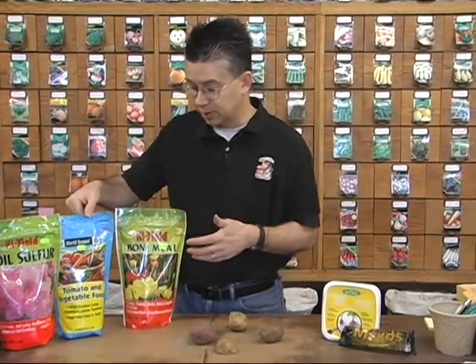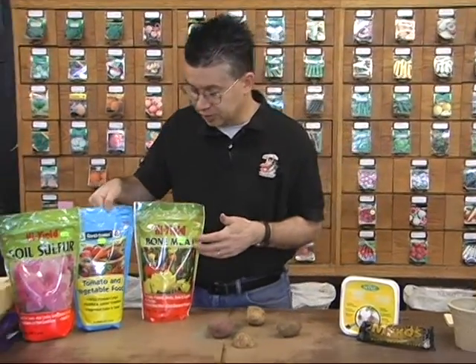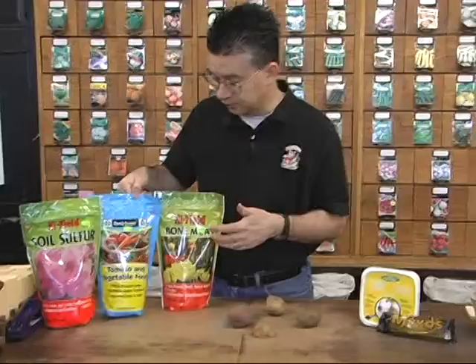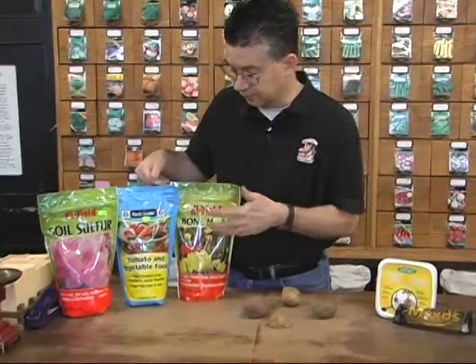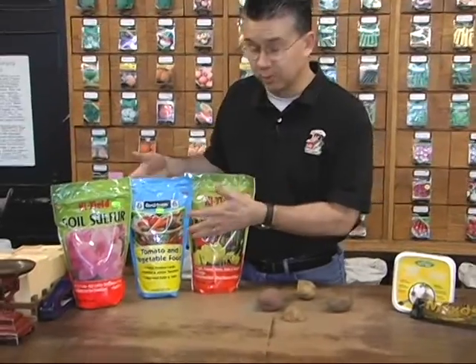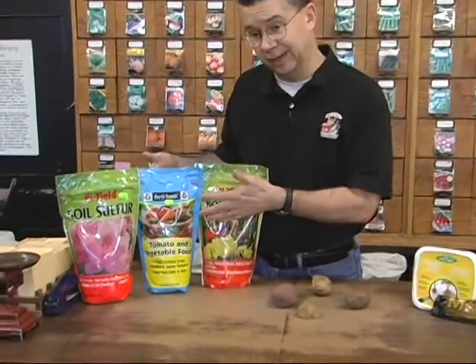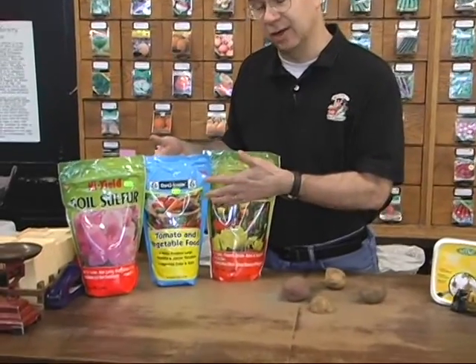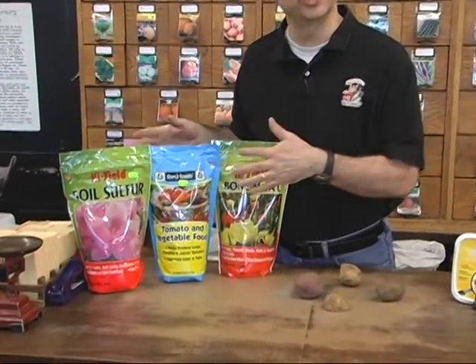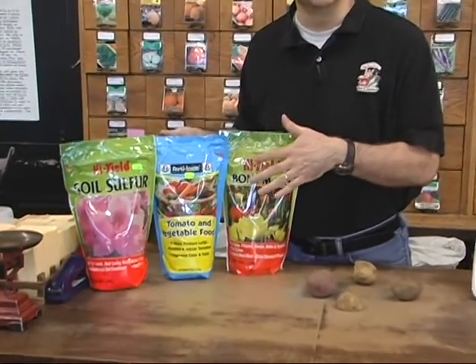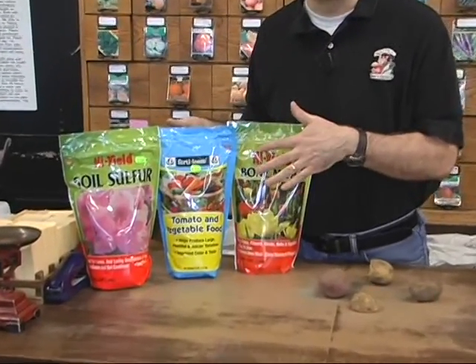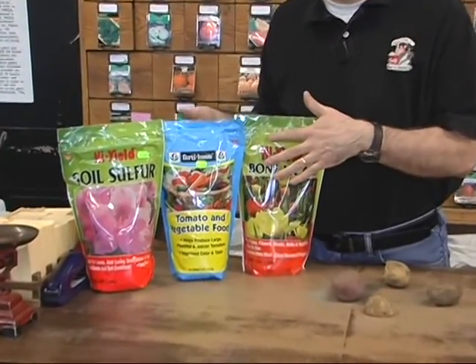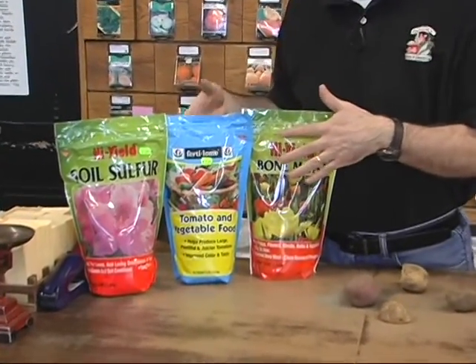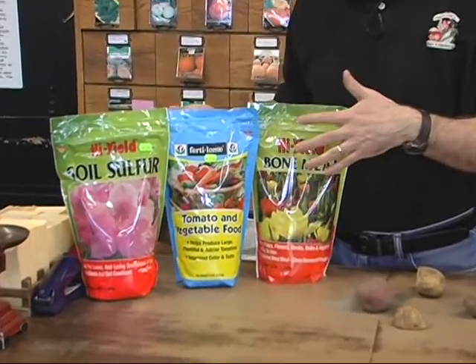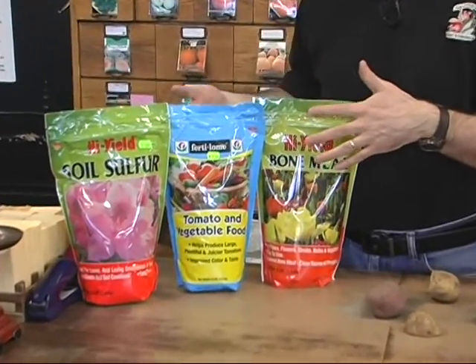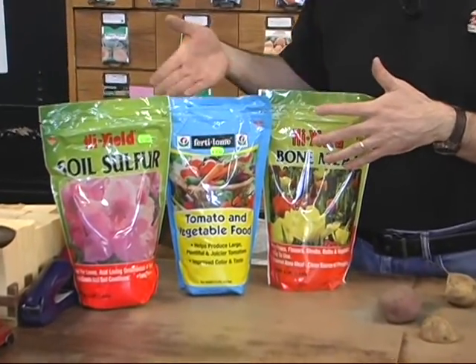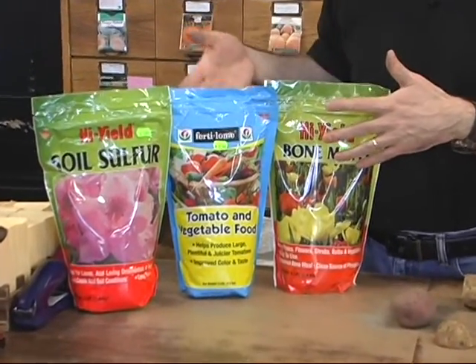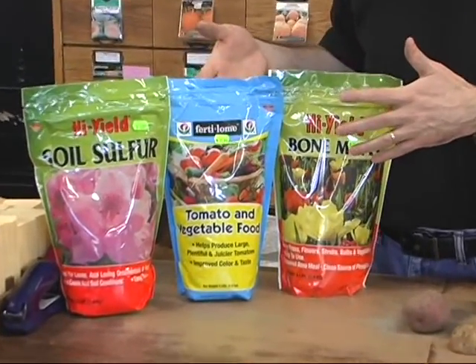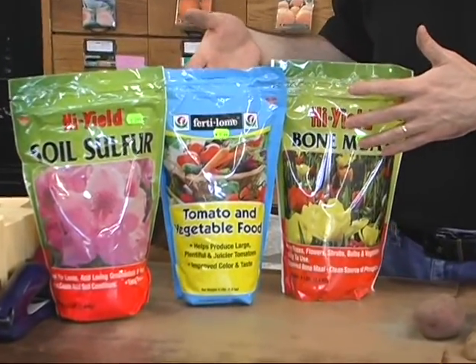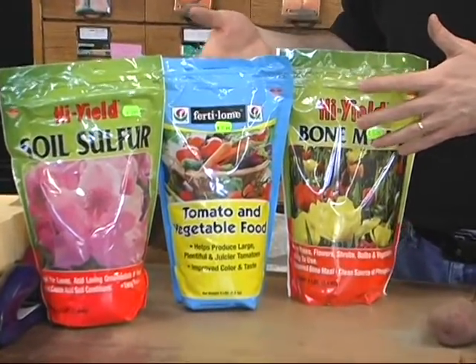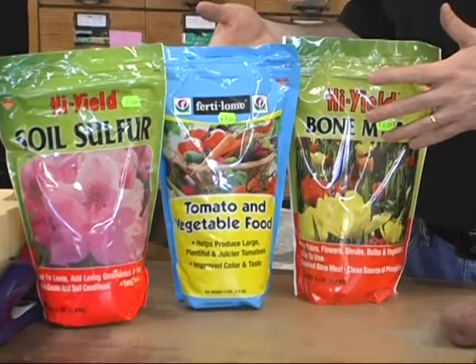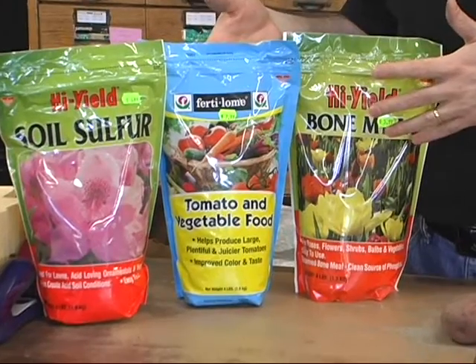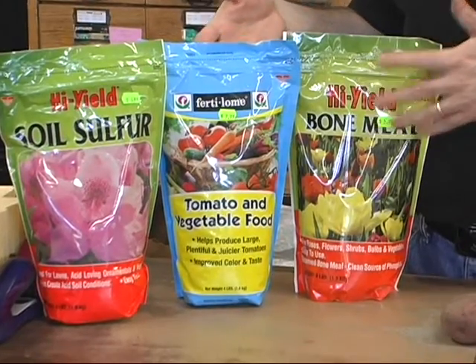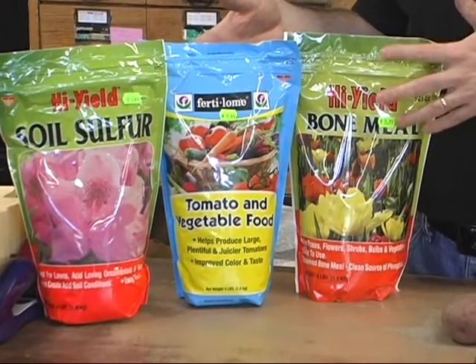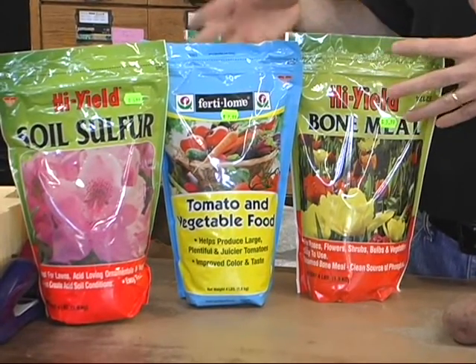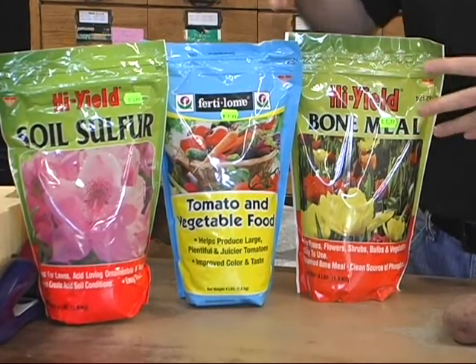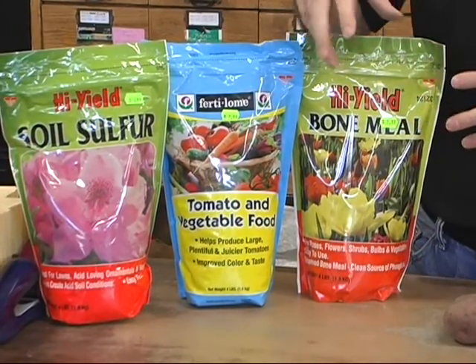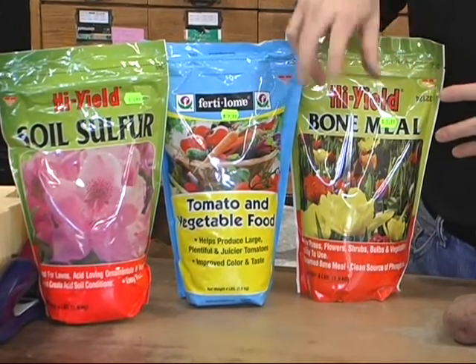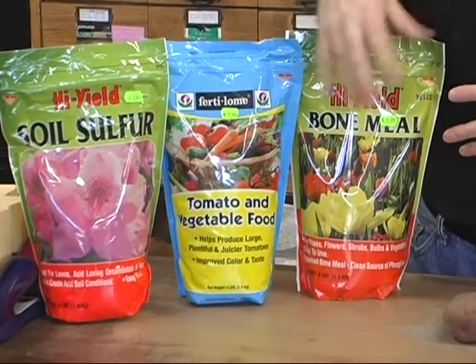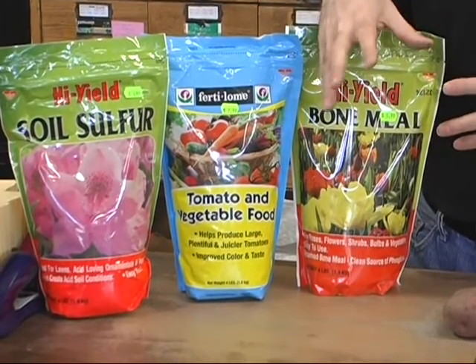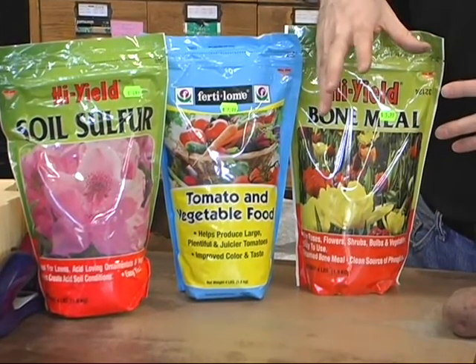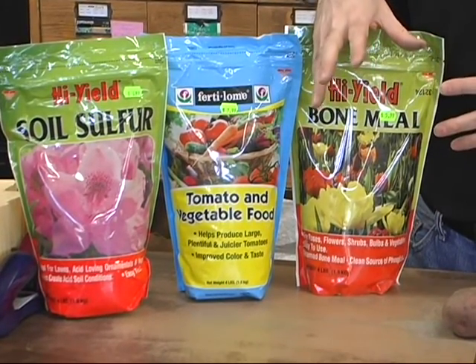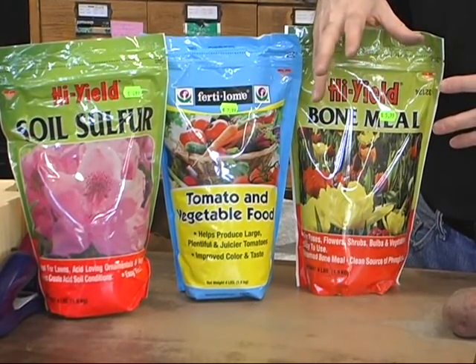The tomato and vegetable food from Fertilum would also be excellent — you don't have to use as much since it's a little higher in phosphorus. Use maybe half a teaspoon, or a teaspoon at the most, in the bottom of the hole, and work that into the soil as well.